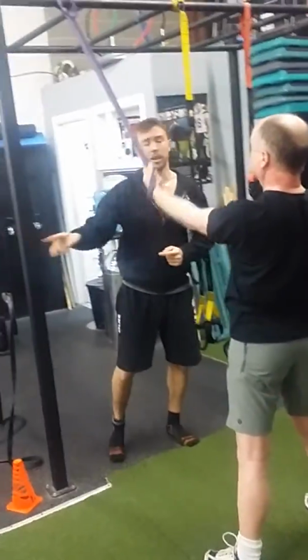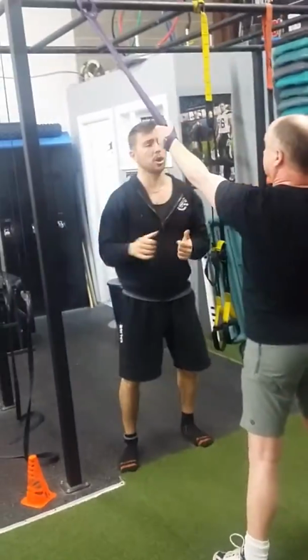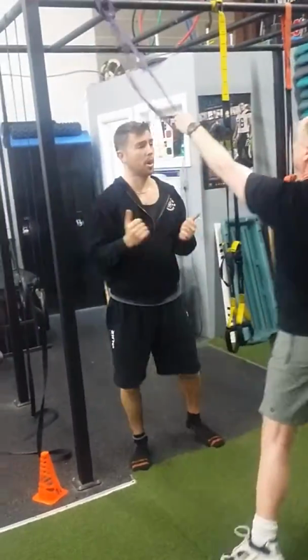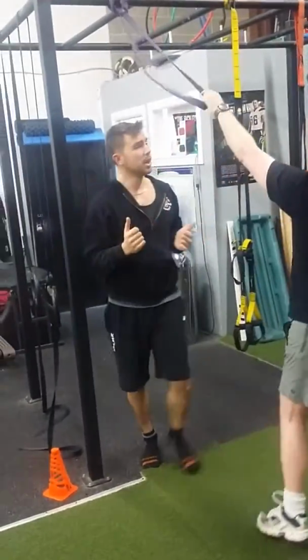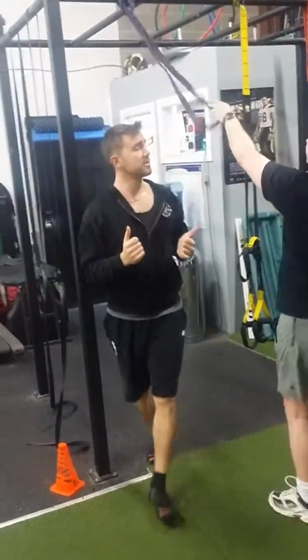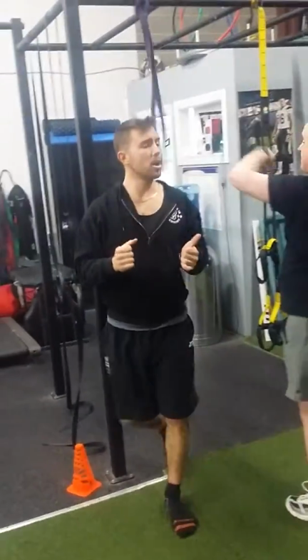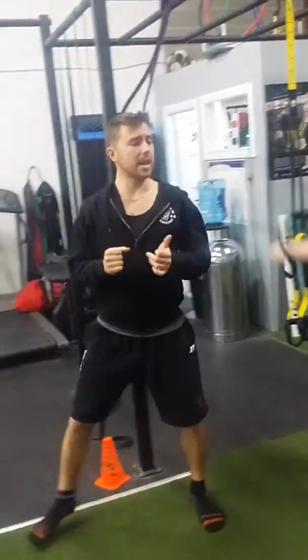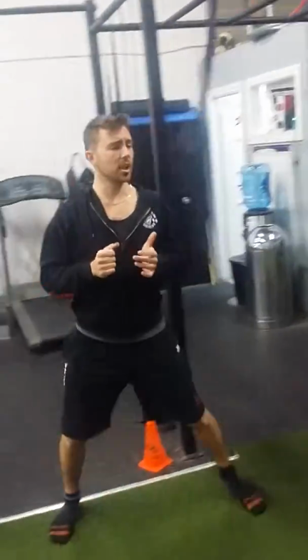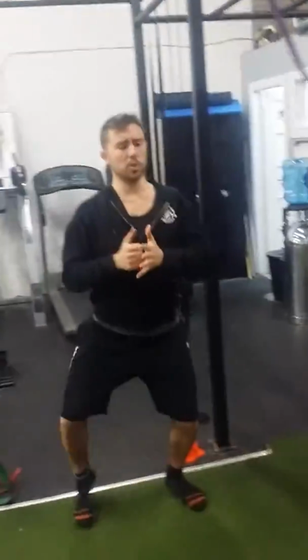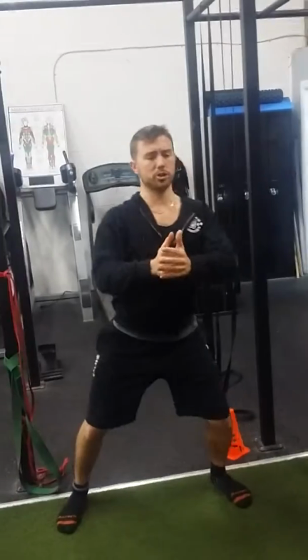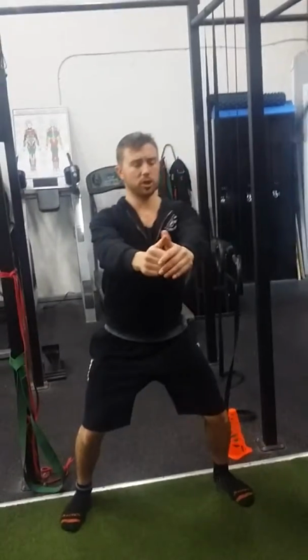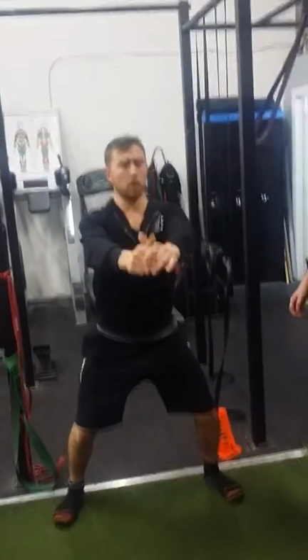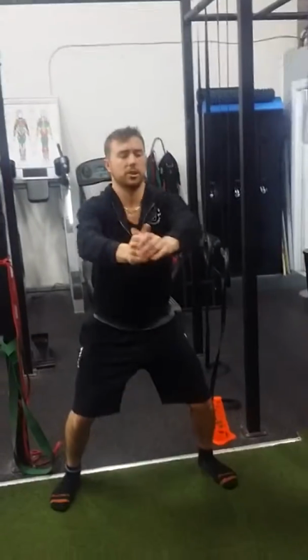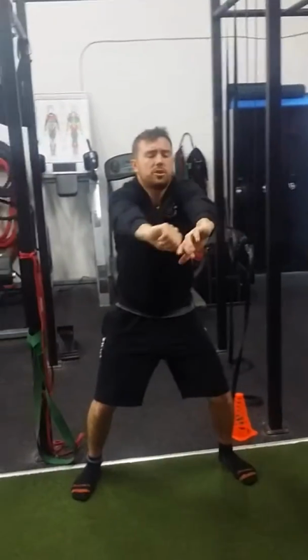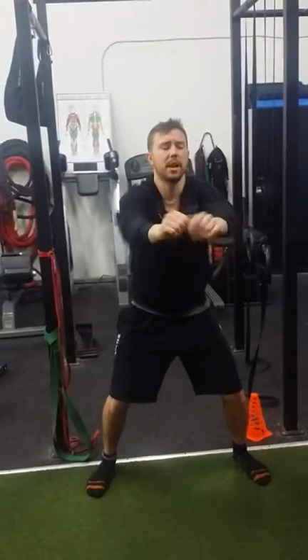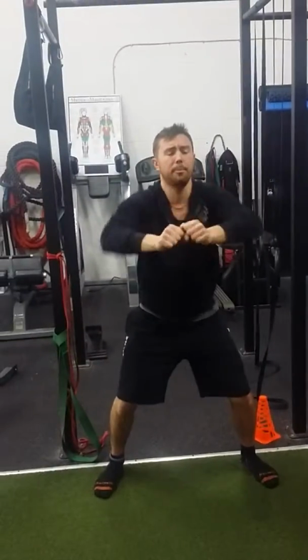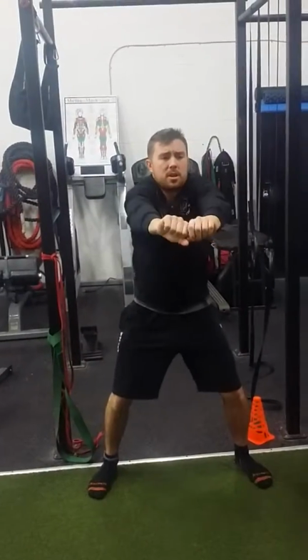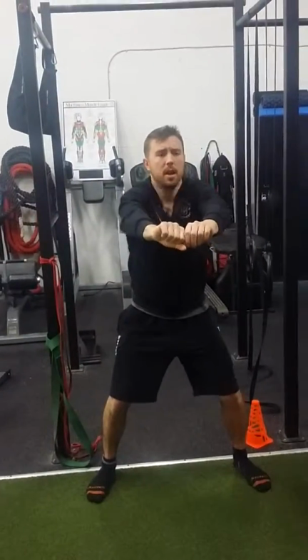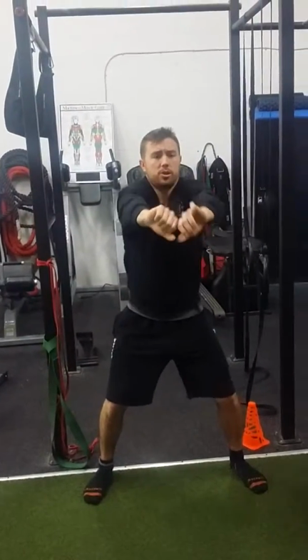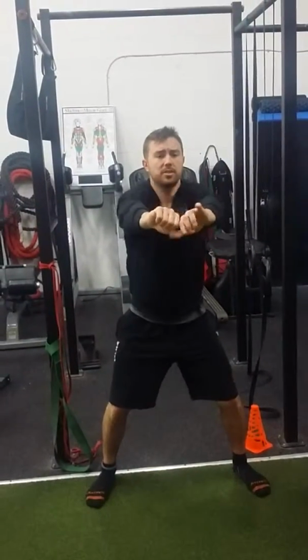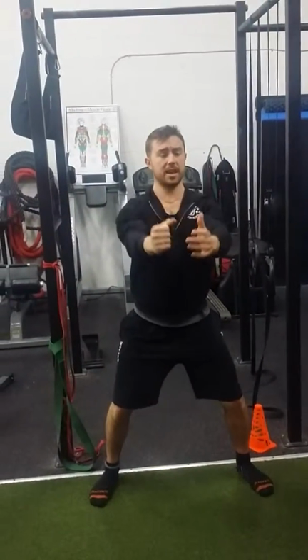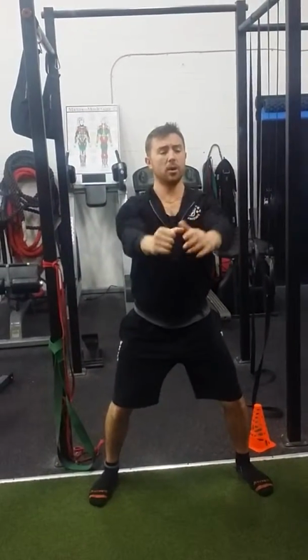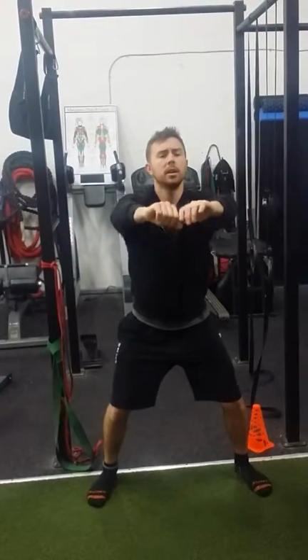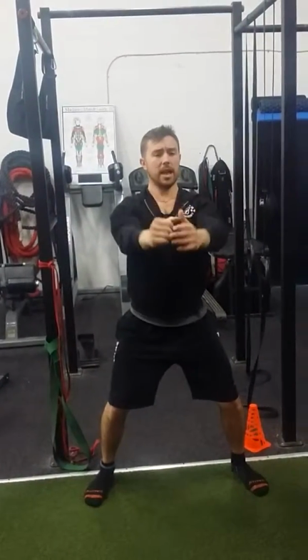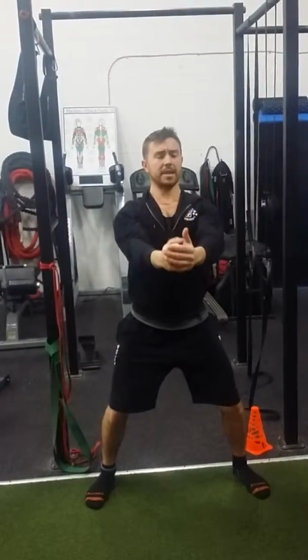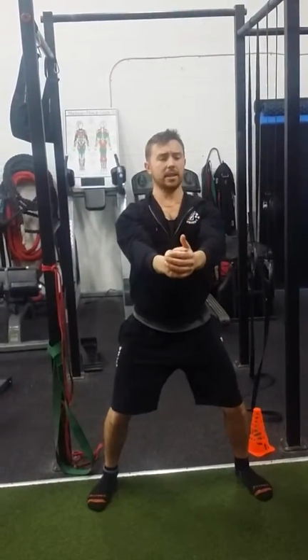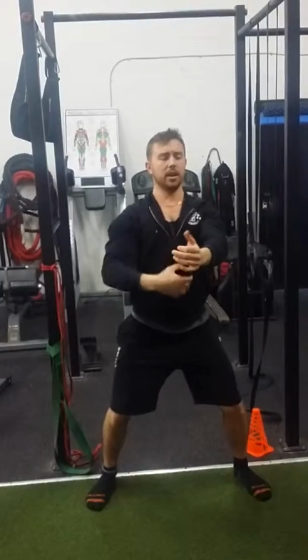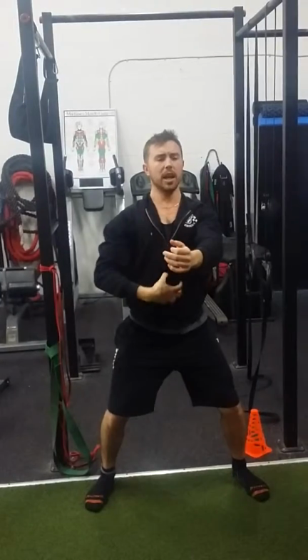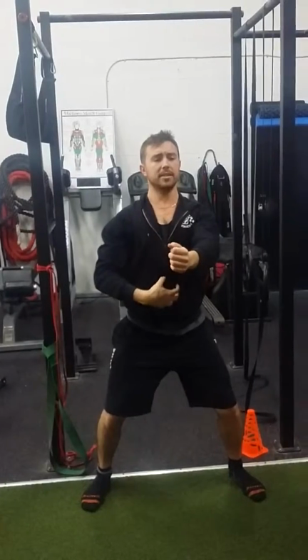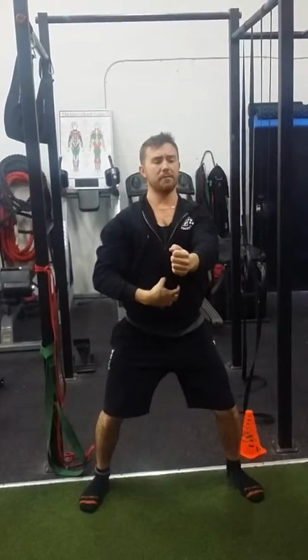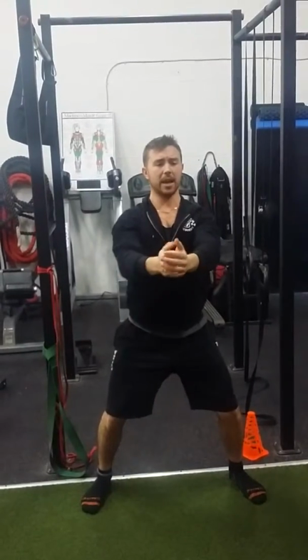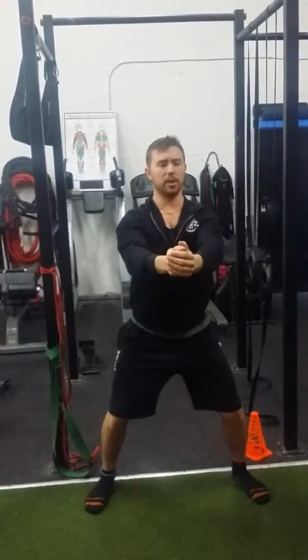We're going to go to core. Same concept: when you engage your core, instead of shoulders being up, I want your shoulders down, lat active, and then diaphragmatic breathing.